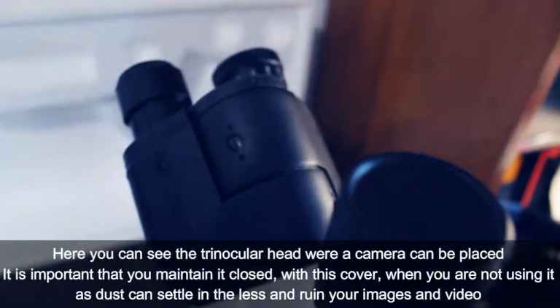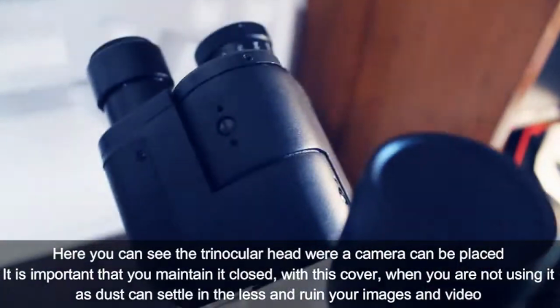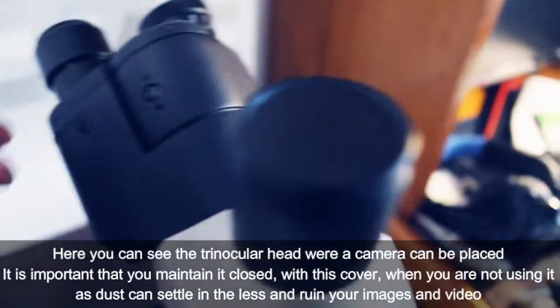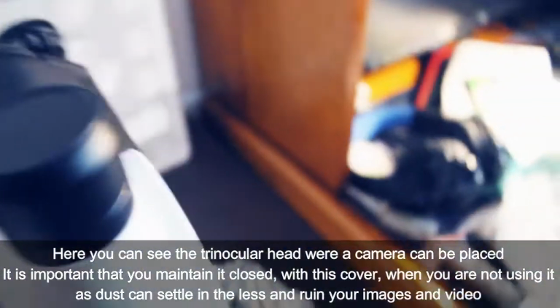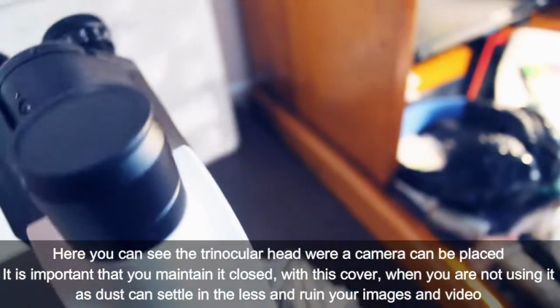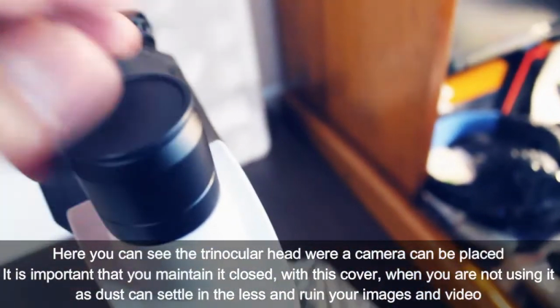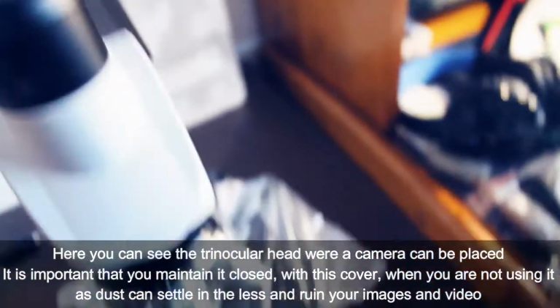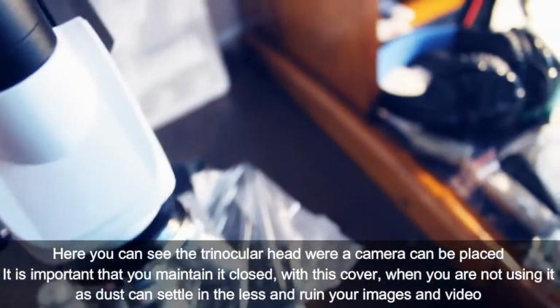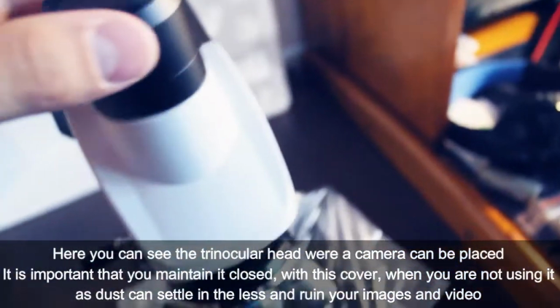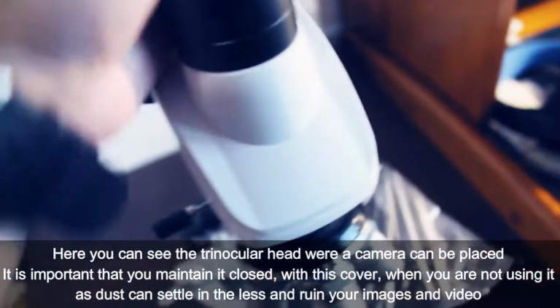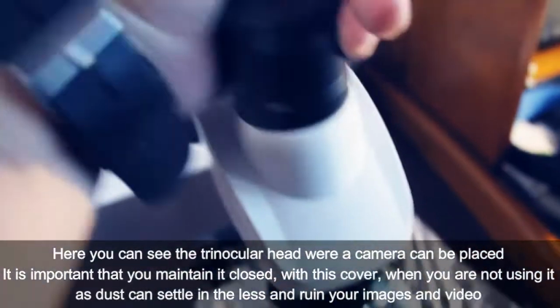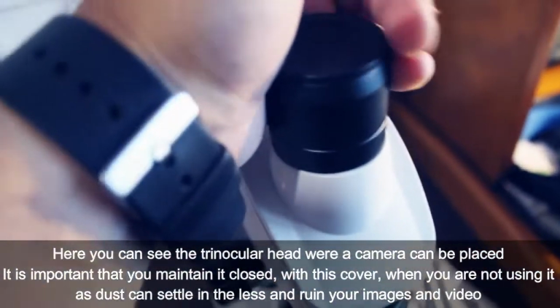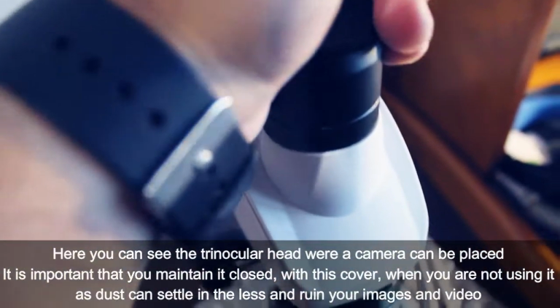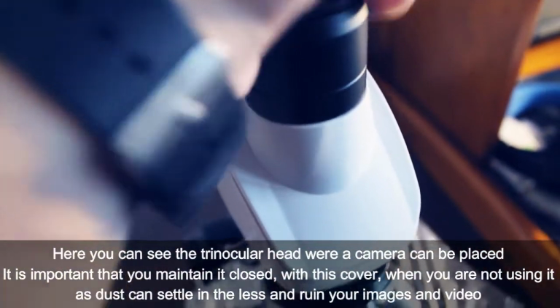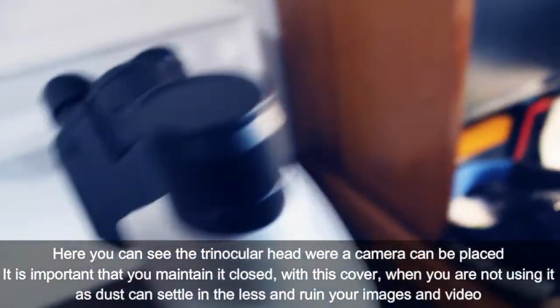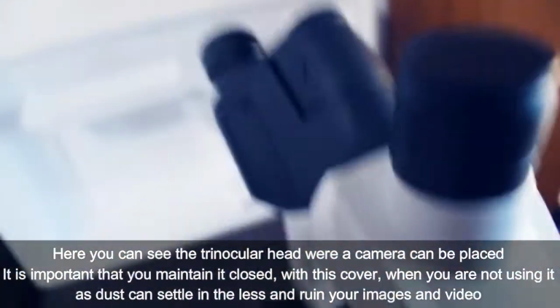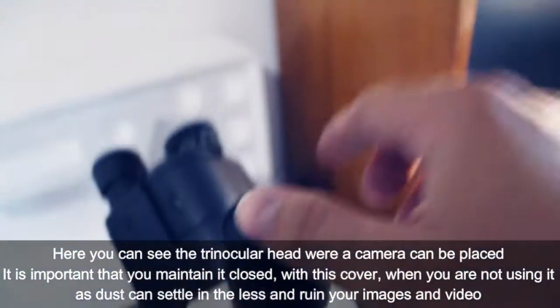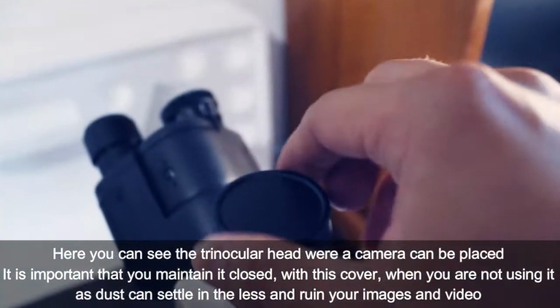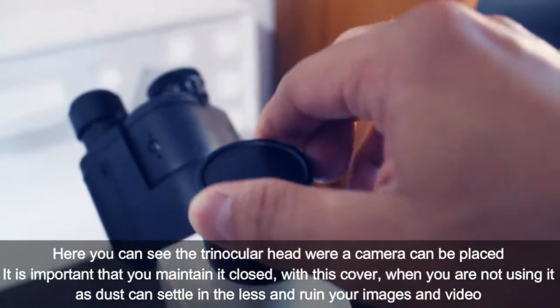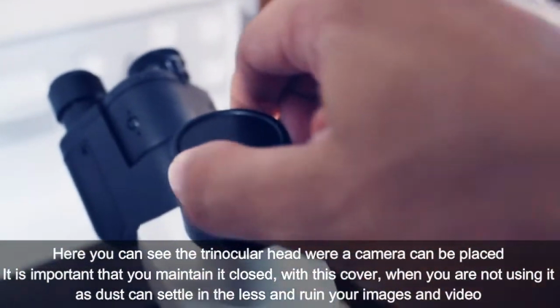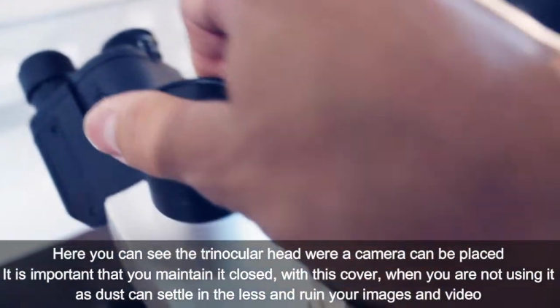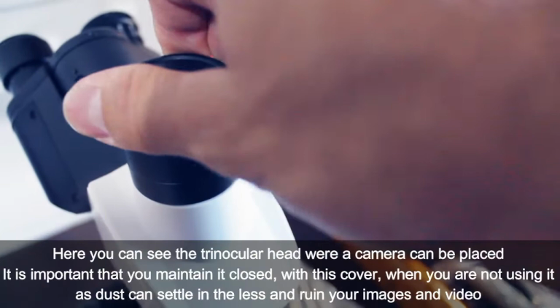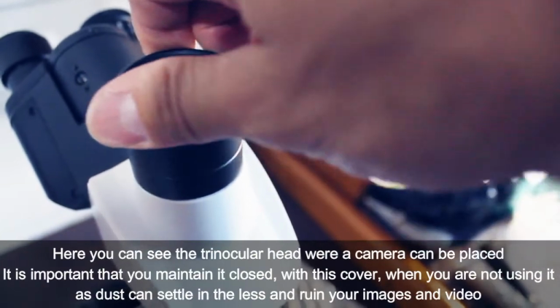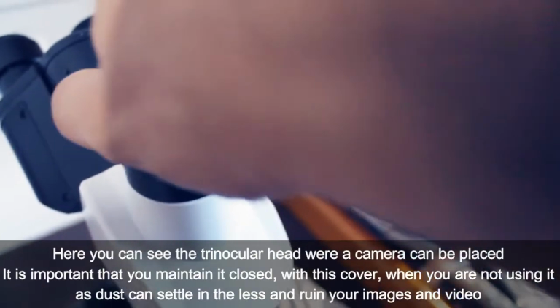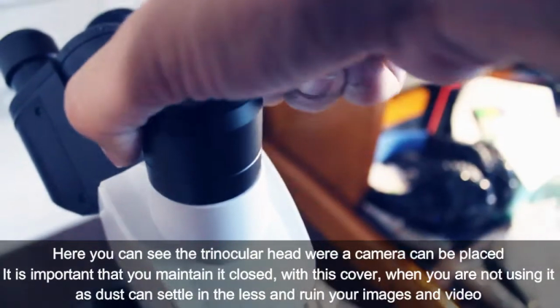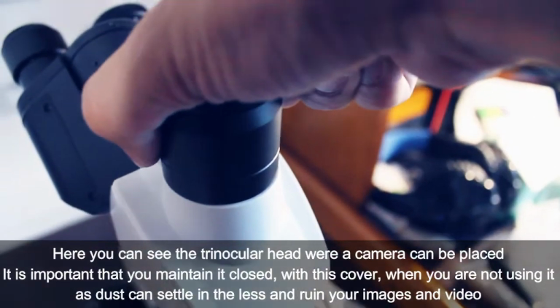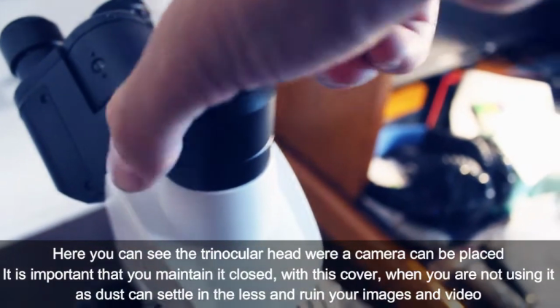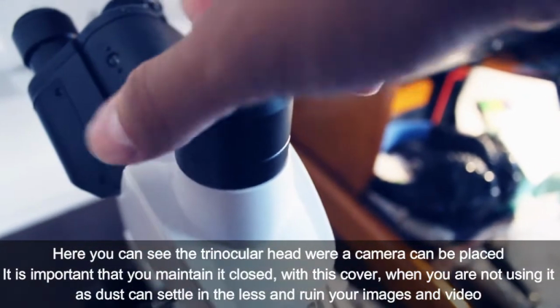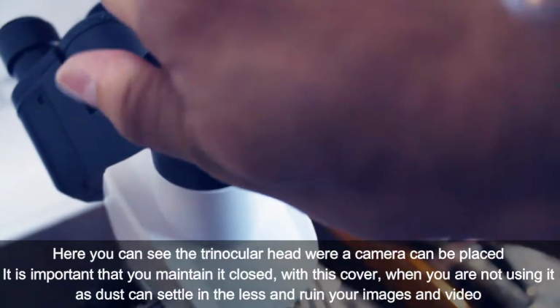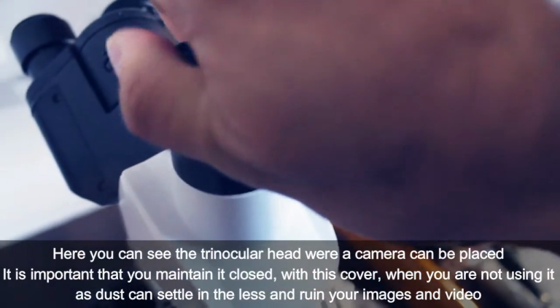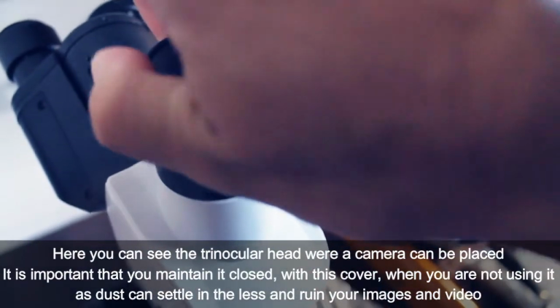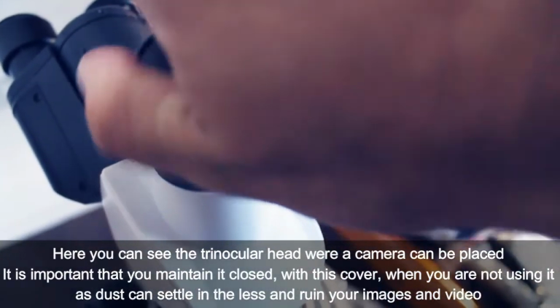Here you can see the trinocular head, where a camera can be placed. It is important that you keep it closed with this cover when you are not using it, as dust can settle in the lens, harming your images and videos.